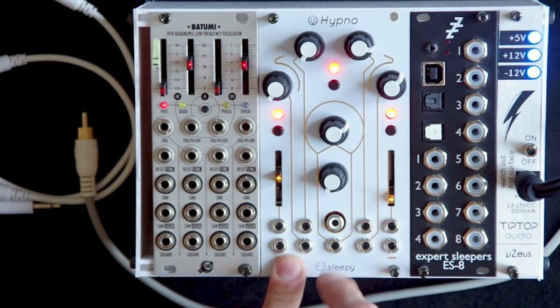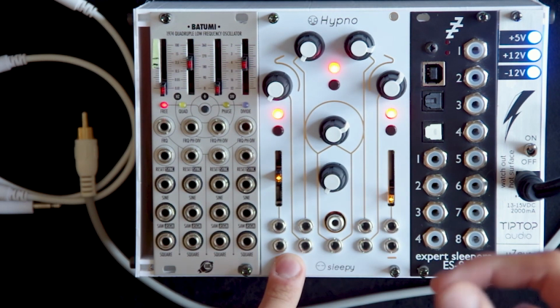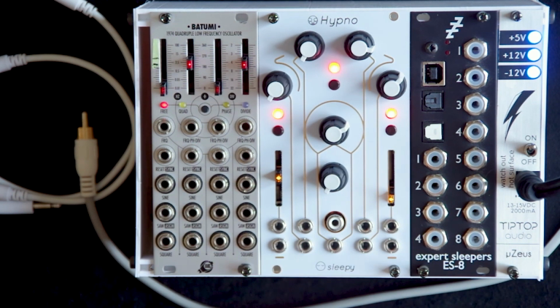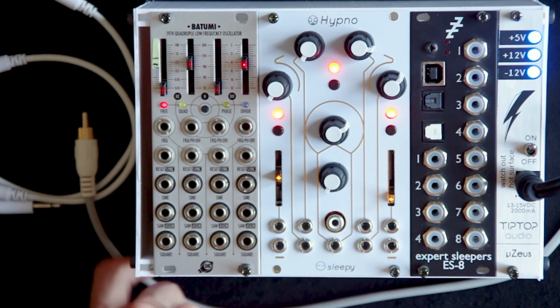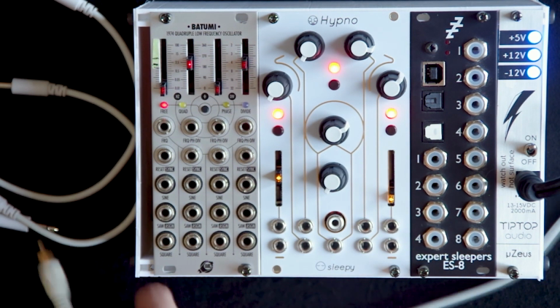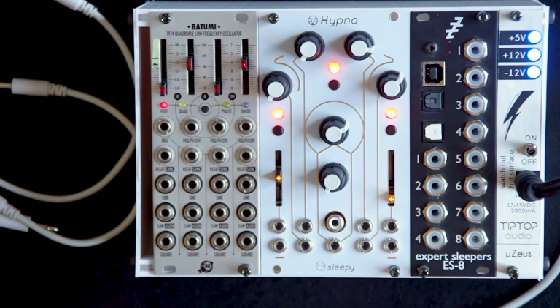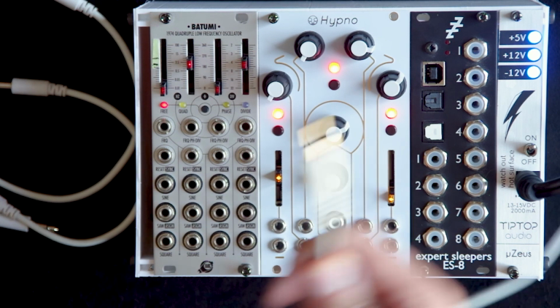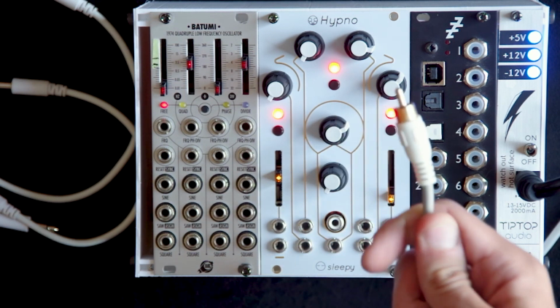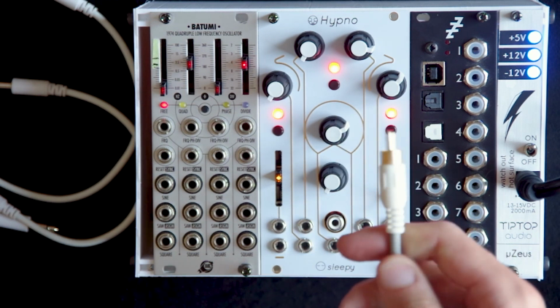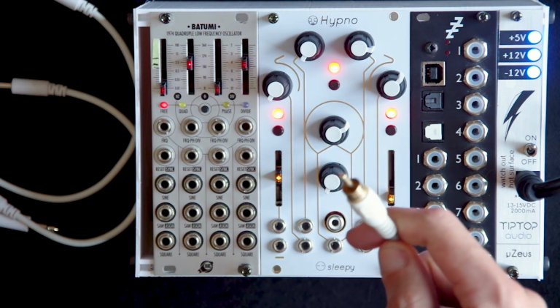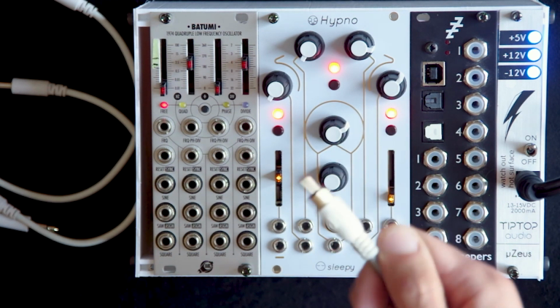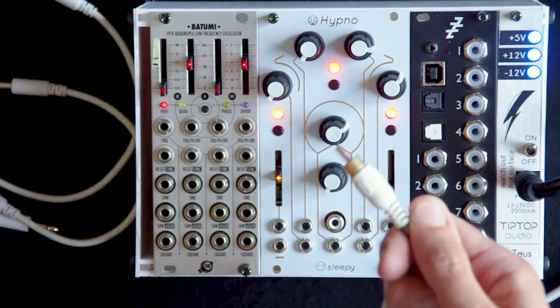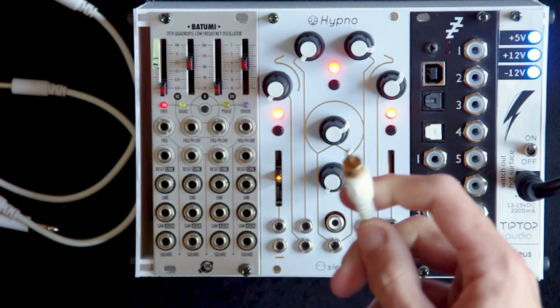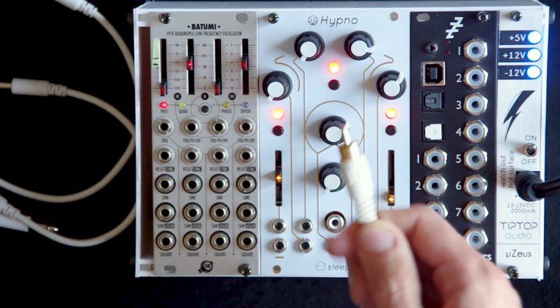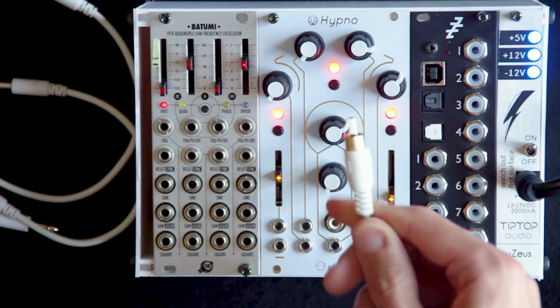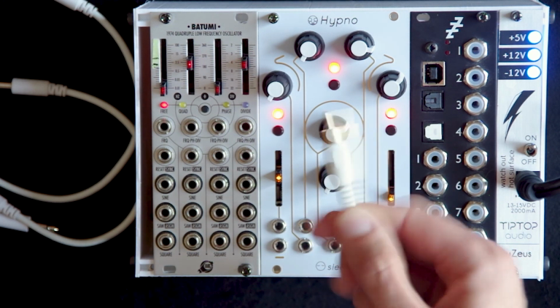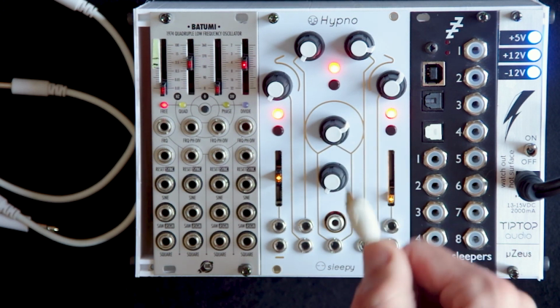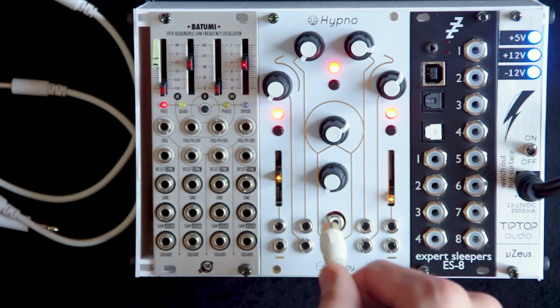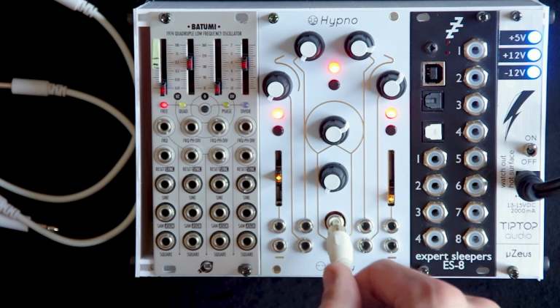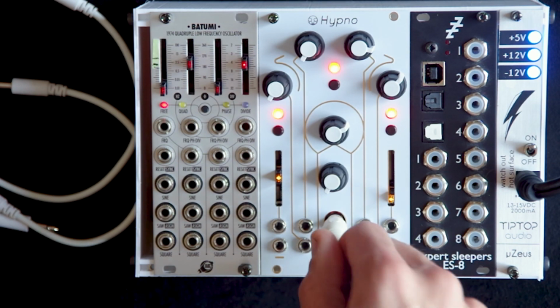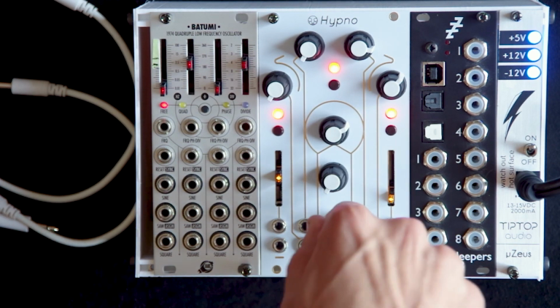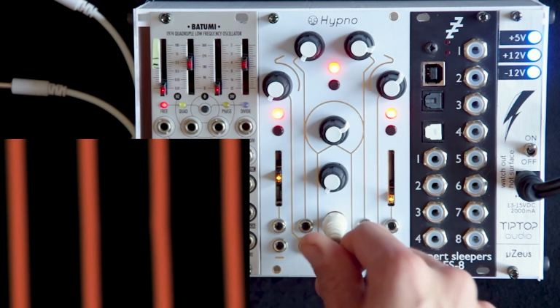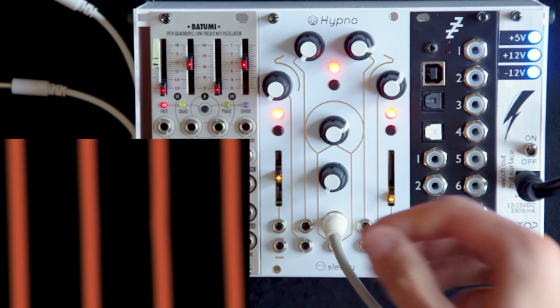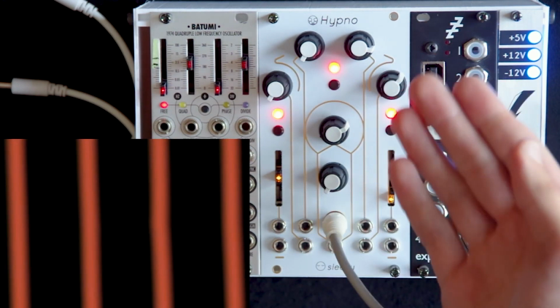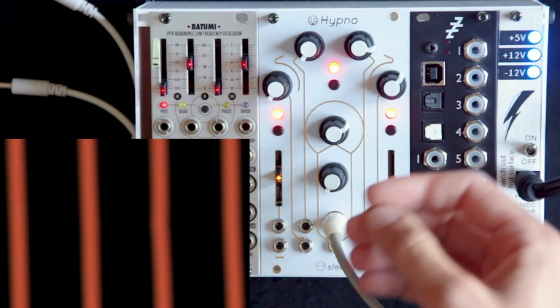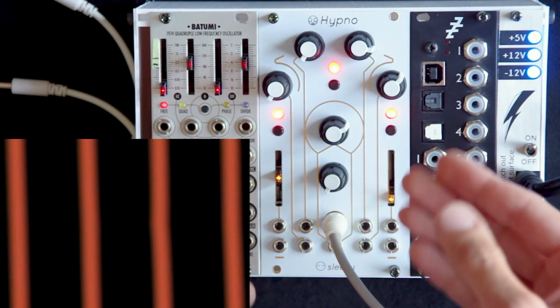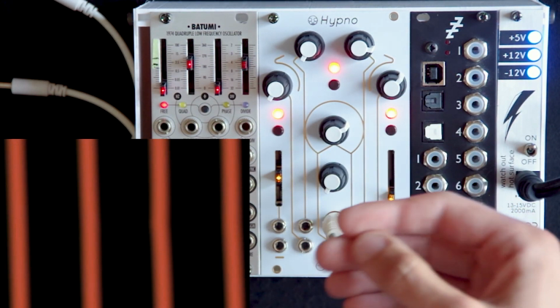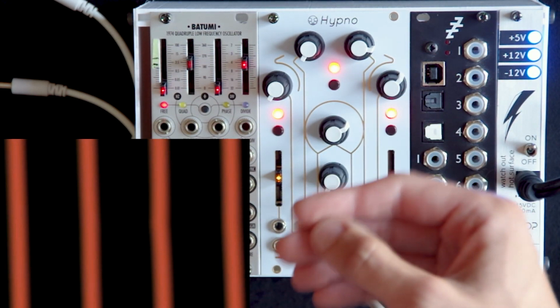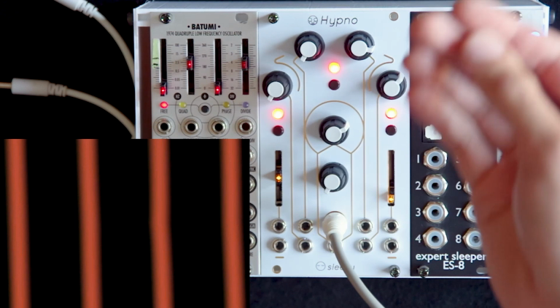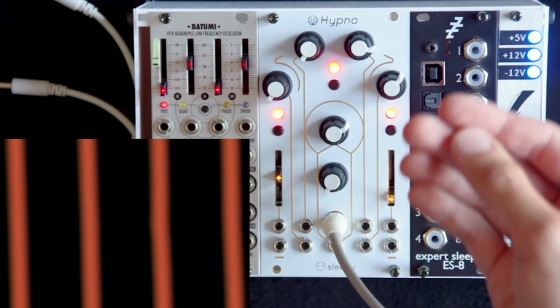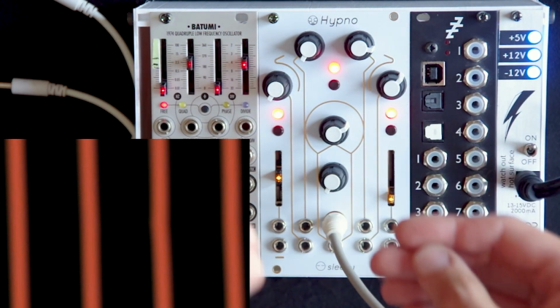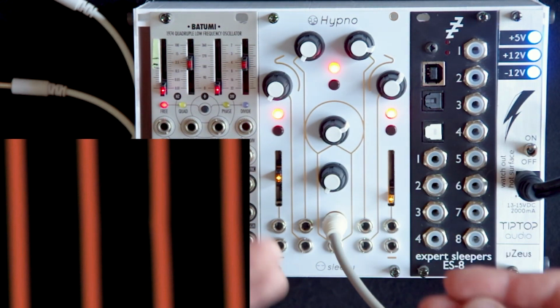To get started, the first thing we'll need to do is plug it in to a composite source. Usually these cables are yellow — this one is white. I'm going to plug it in here, and you should do the same on the other side into your monitor or your capture card.